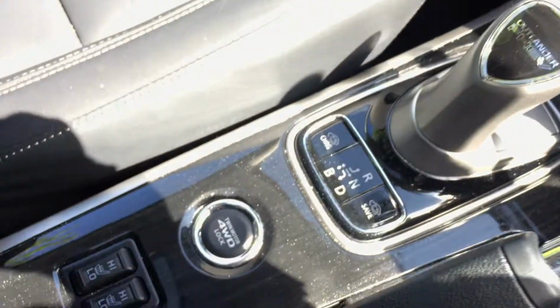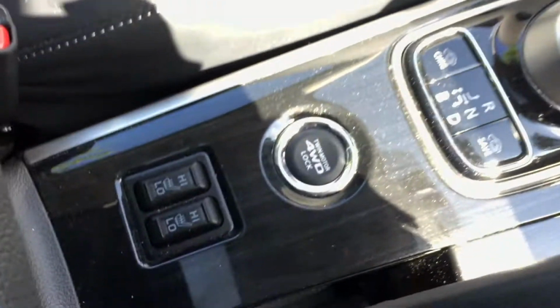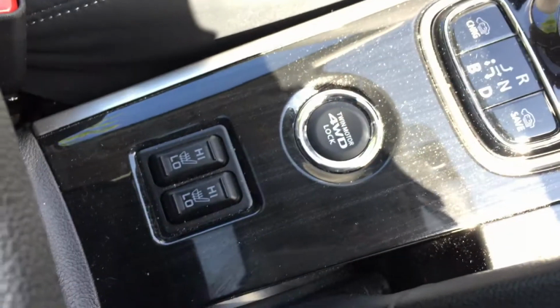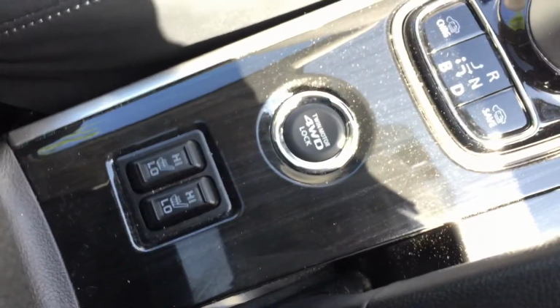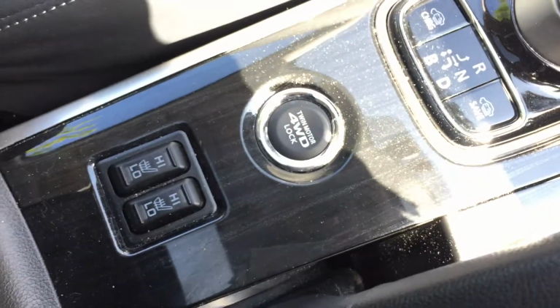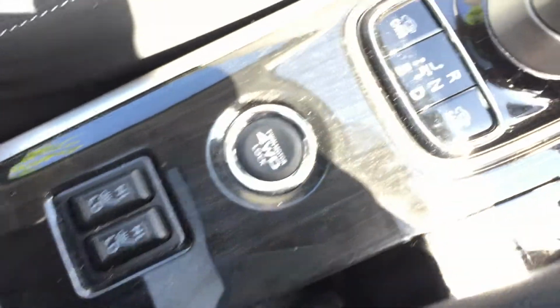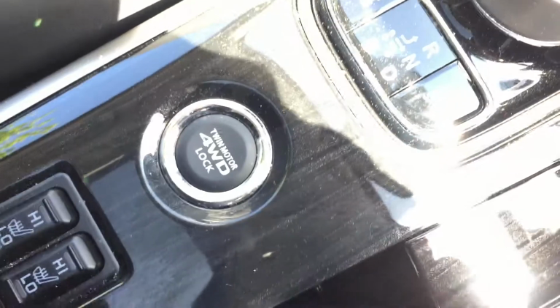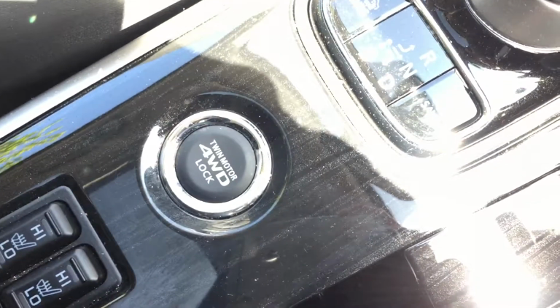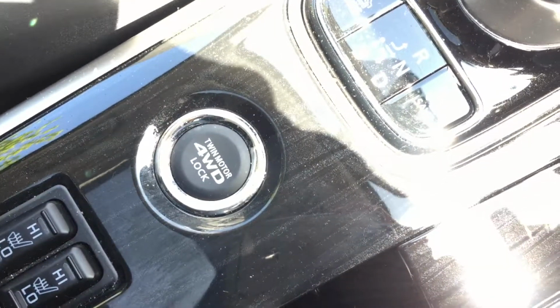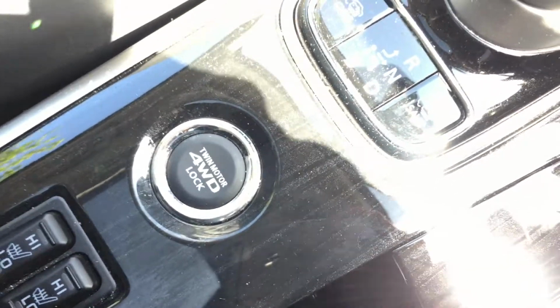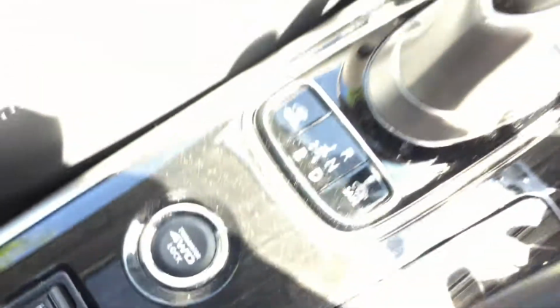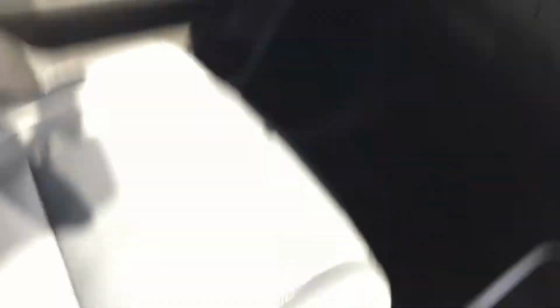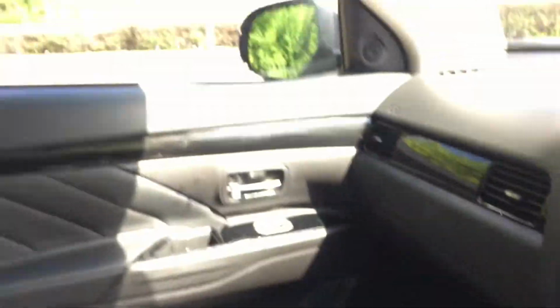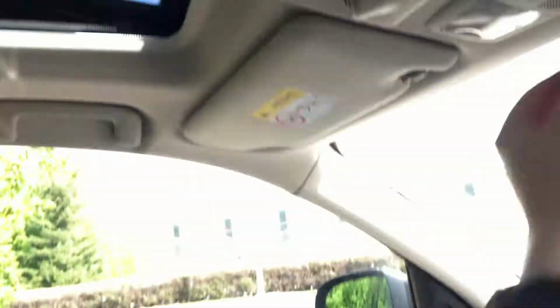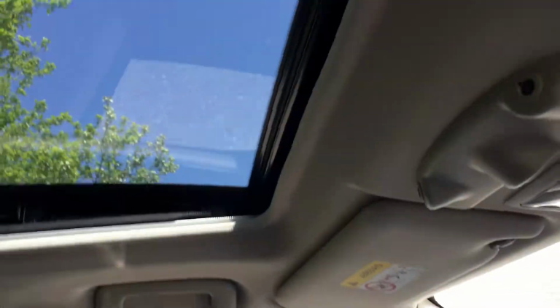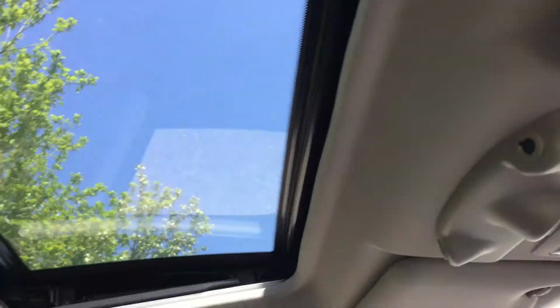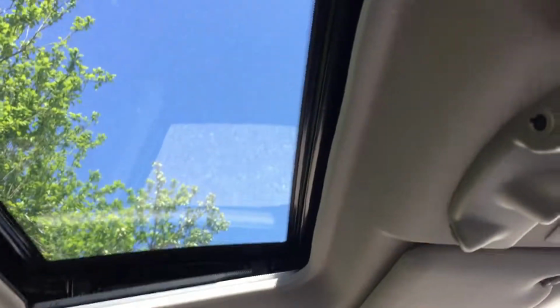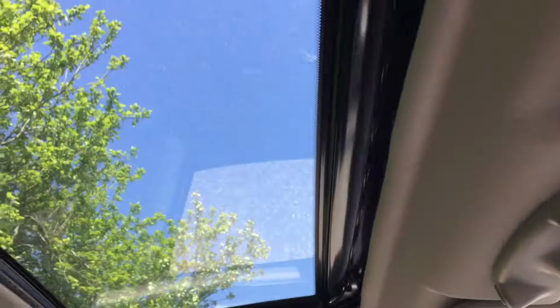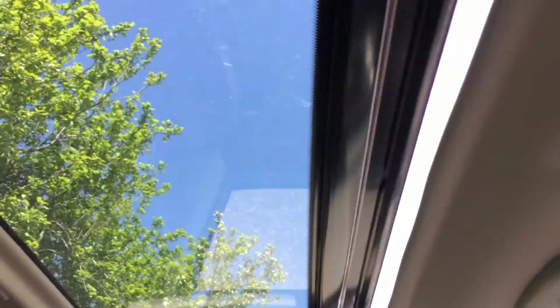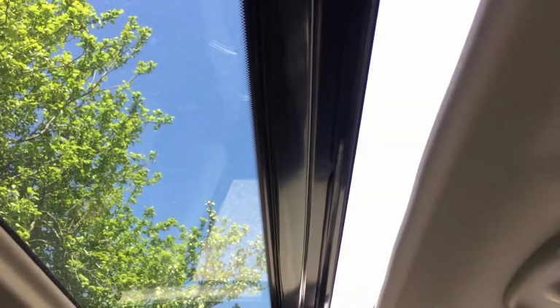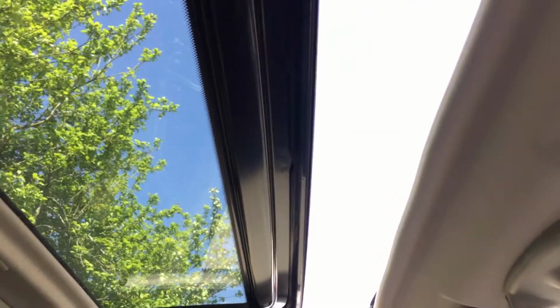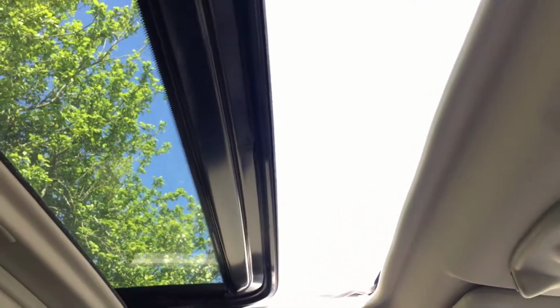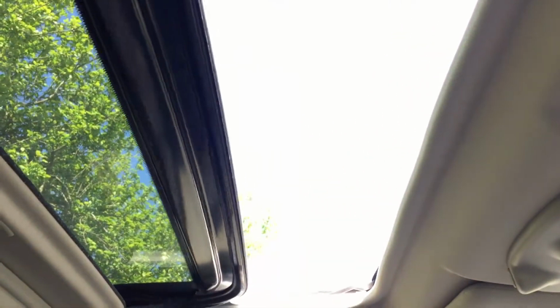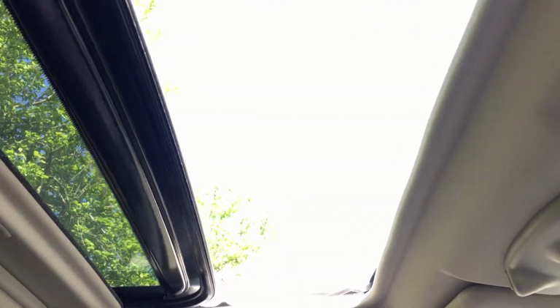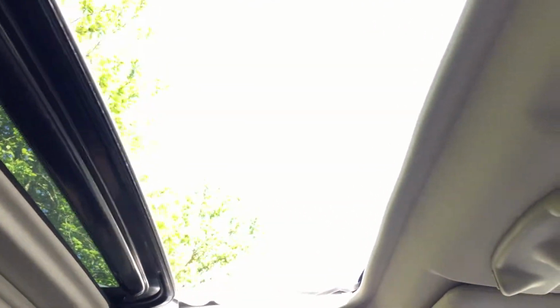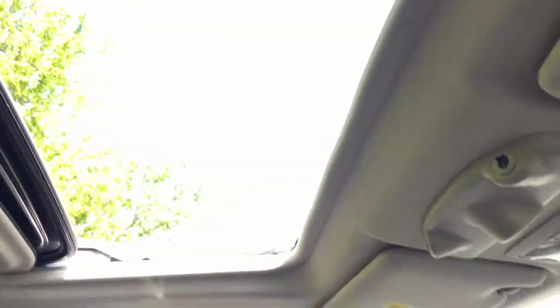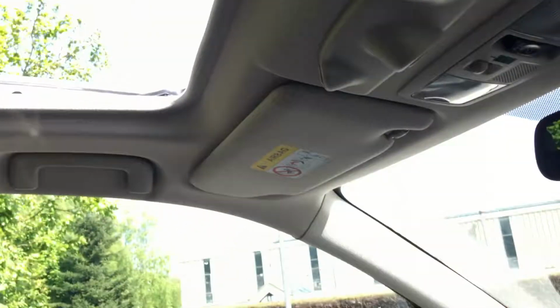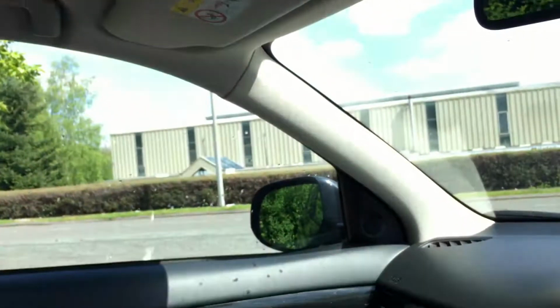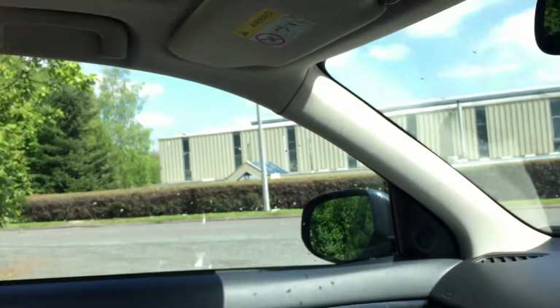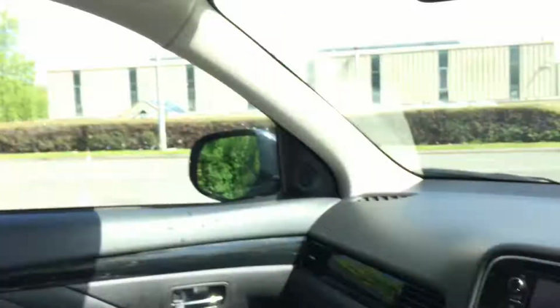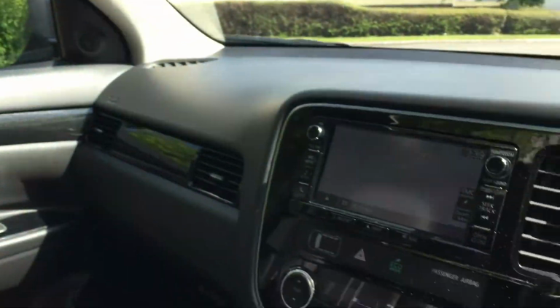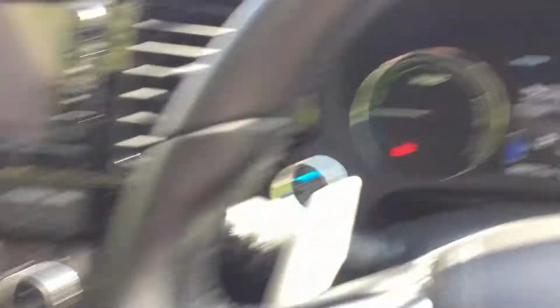We've also got heated seats, the four-wheel drive lock option, and this stunning electric sunroof allowing you to get natural daylight into the car and also fresh air — really useful on days like today.